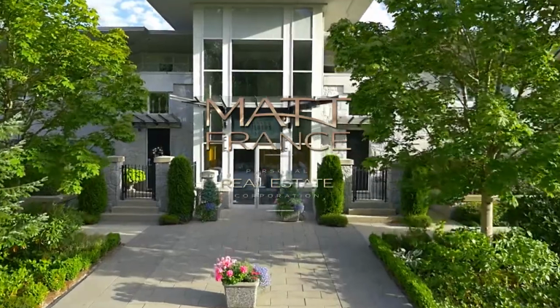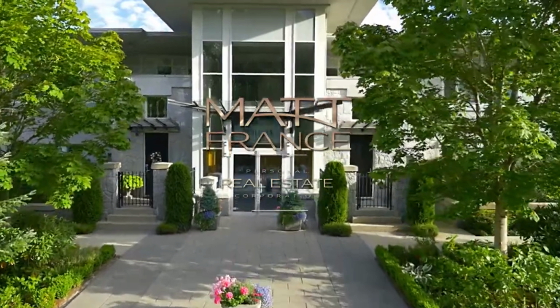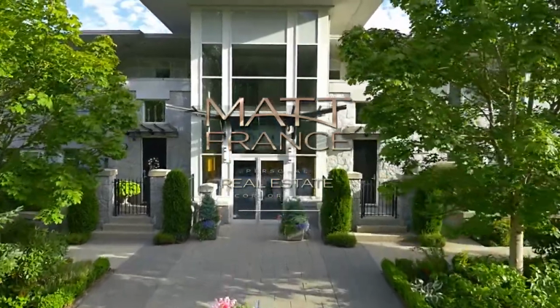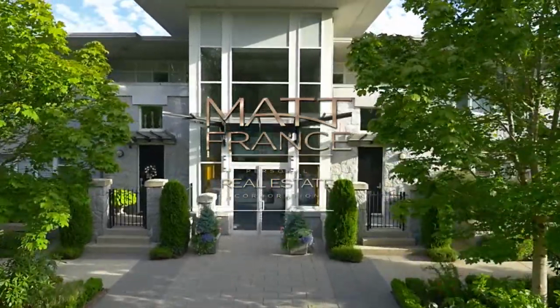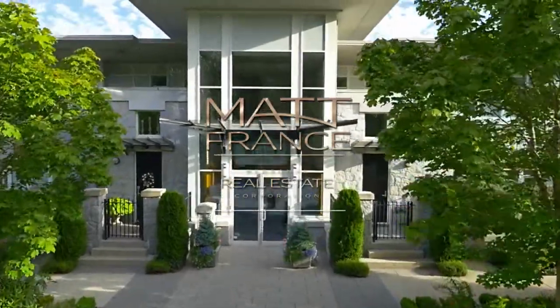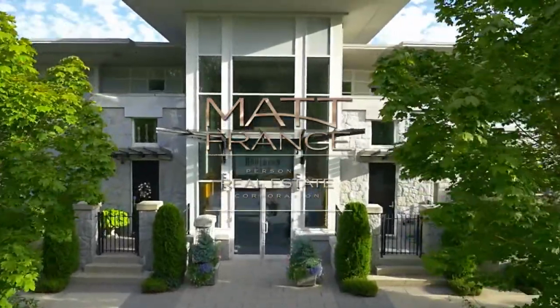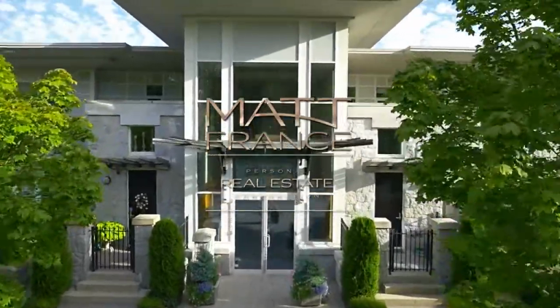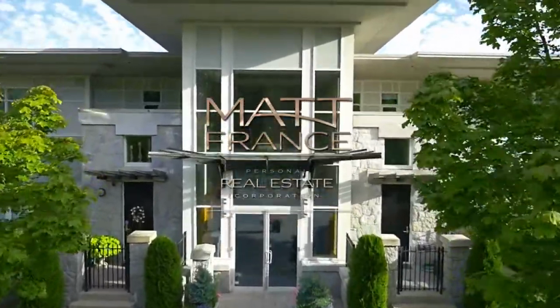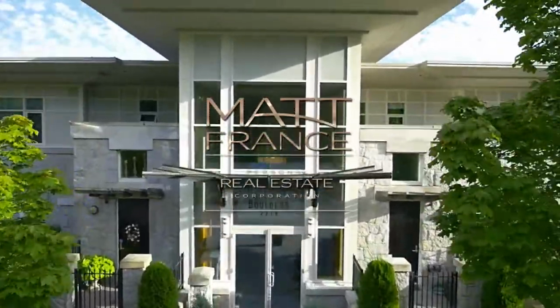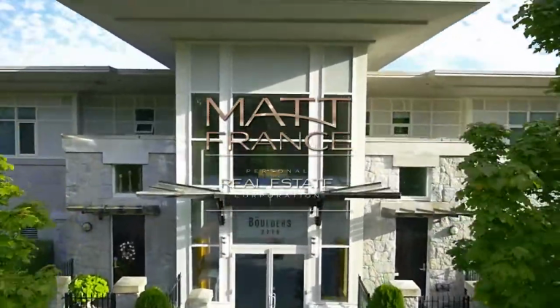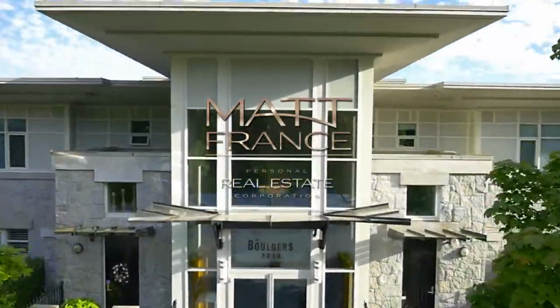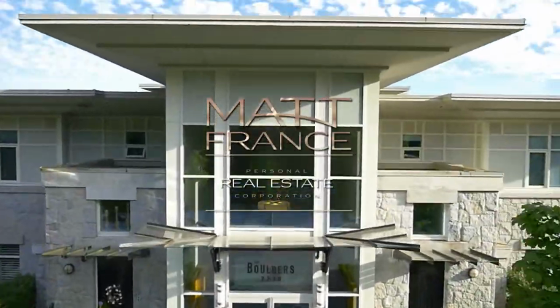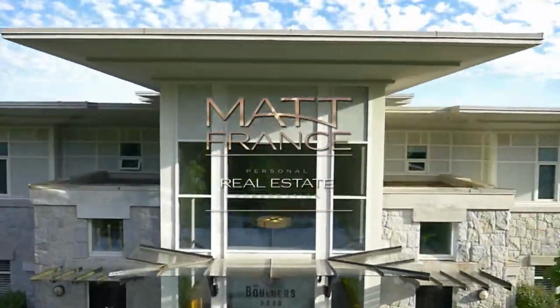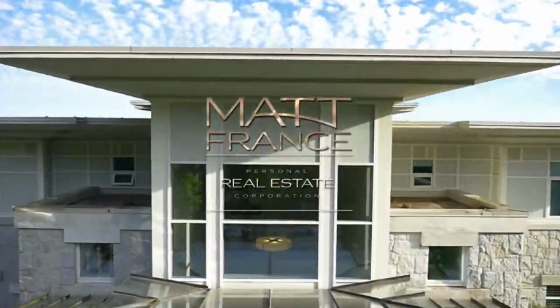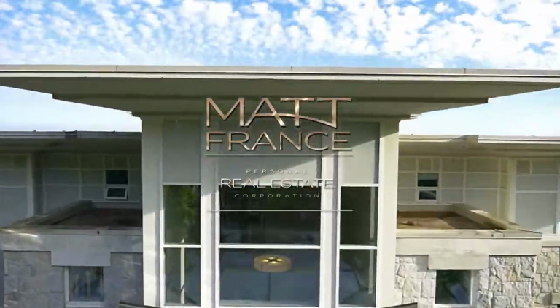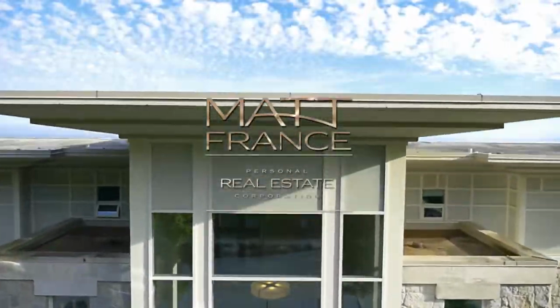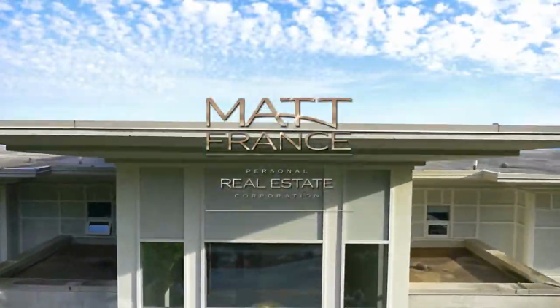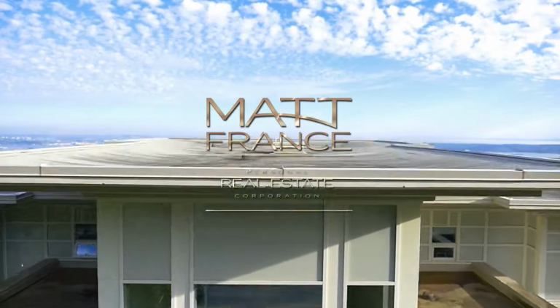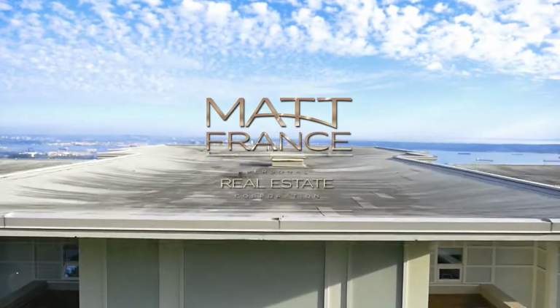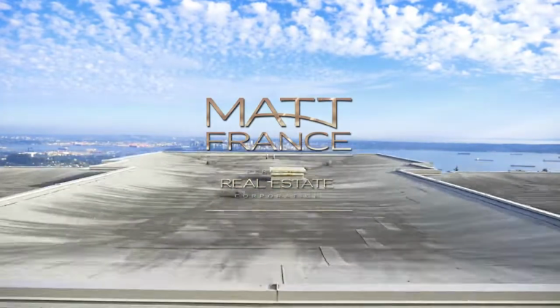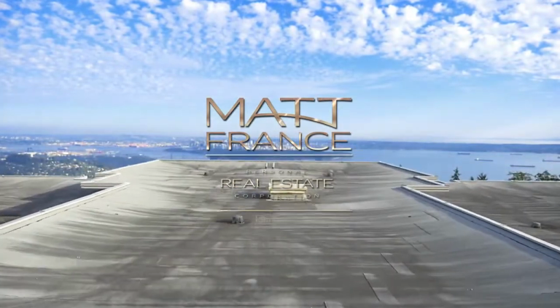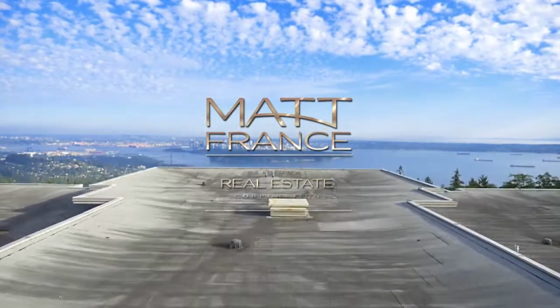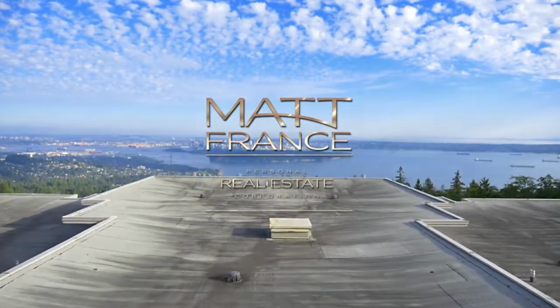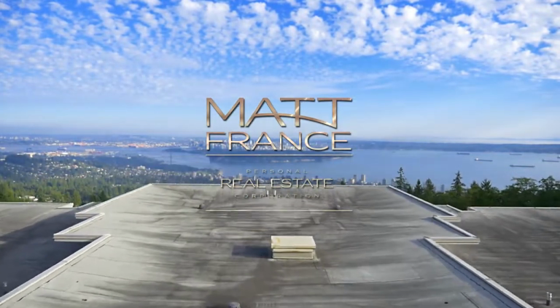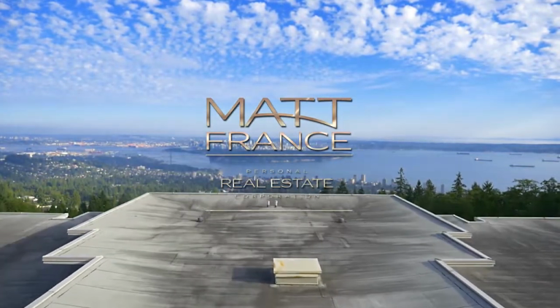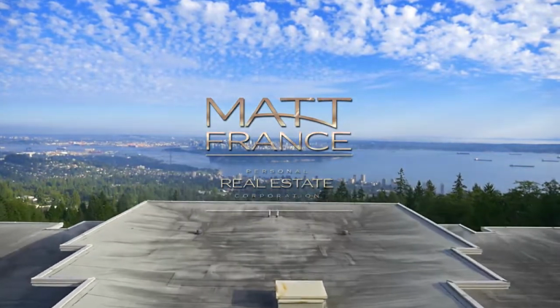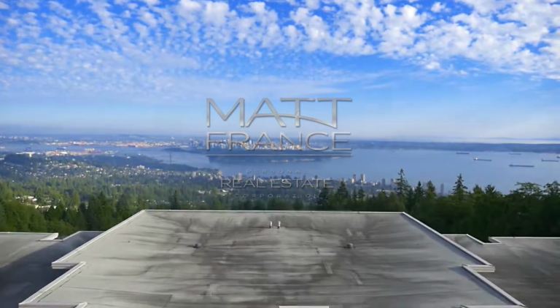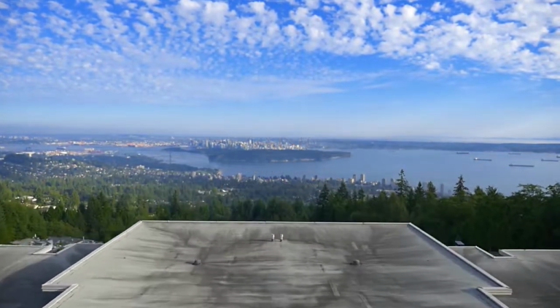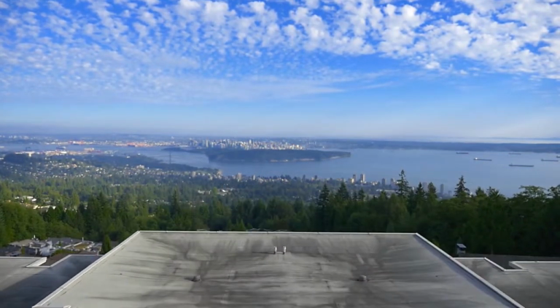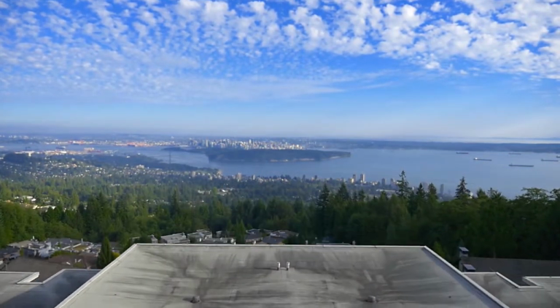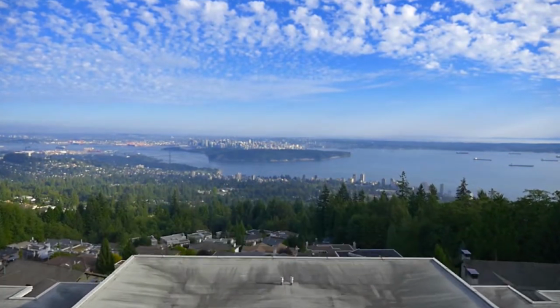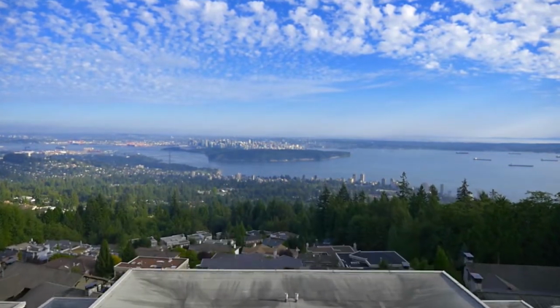Designed by Rosich Hemphill Architects, The Boulders is a luxury condominium building perched on the hillside of West Vancouver's Whitby Estates neighbourhood.